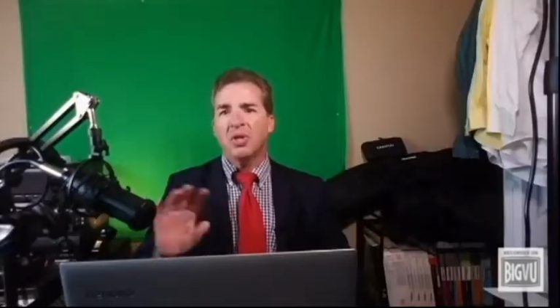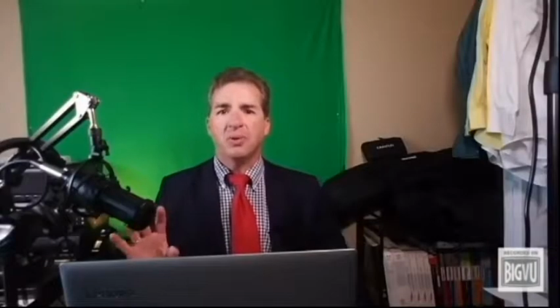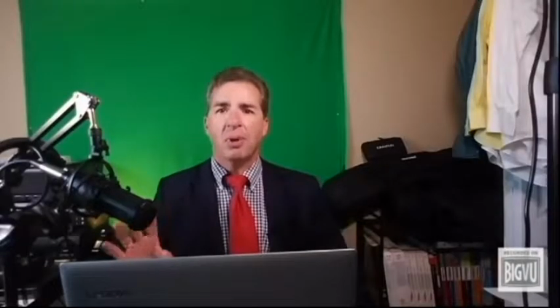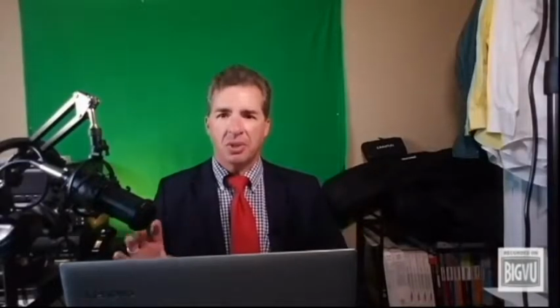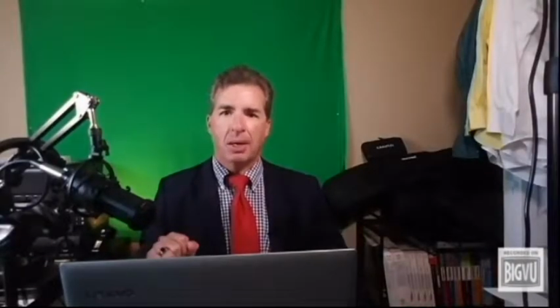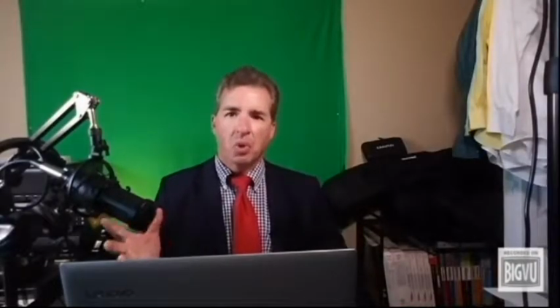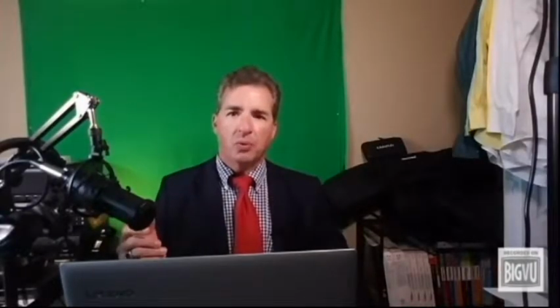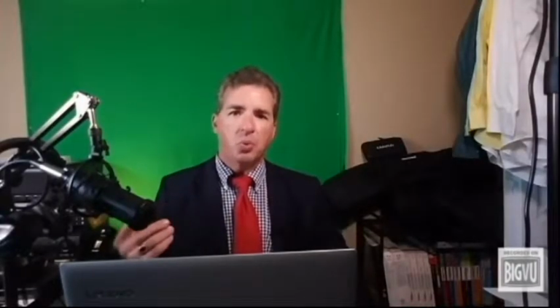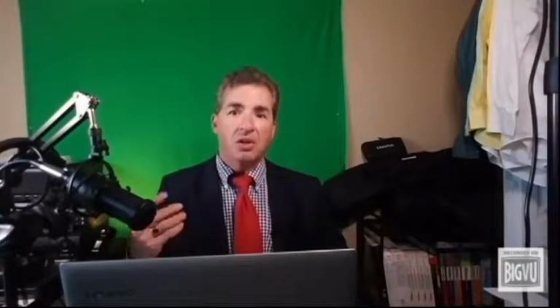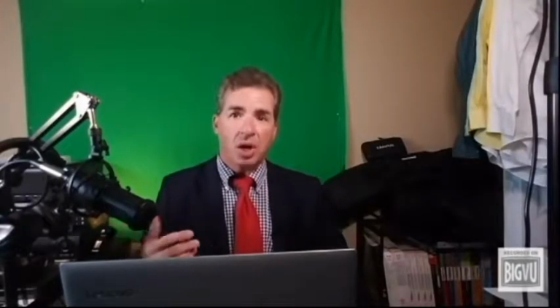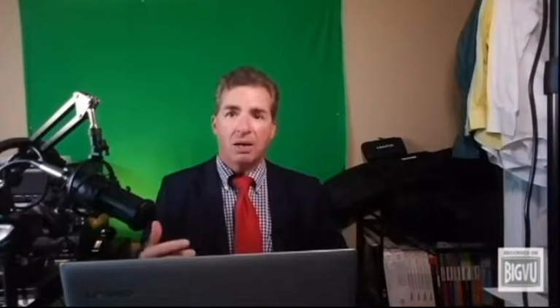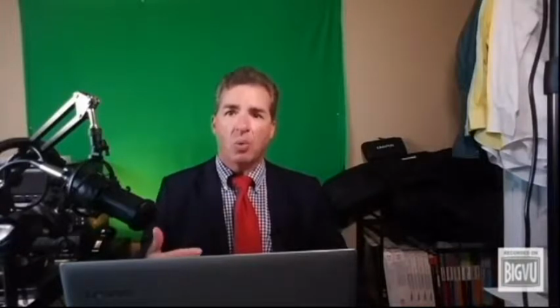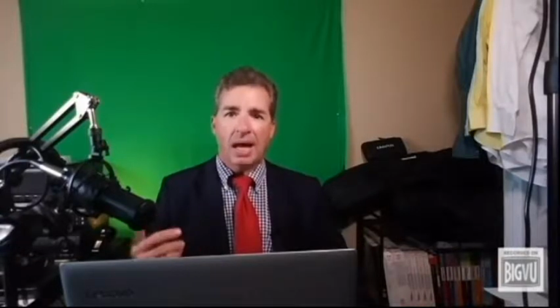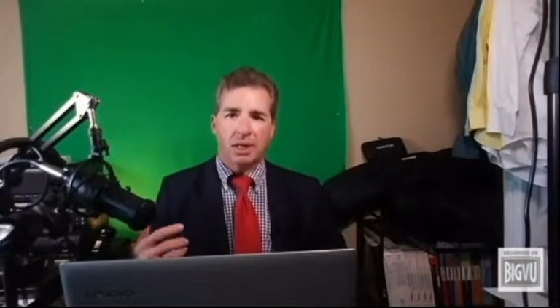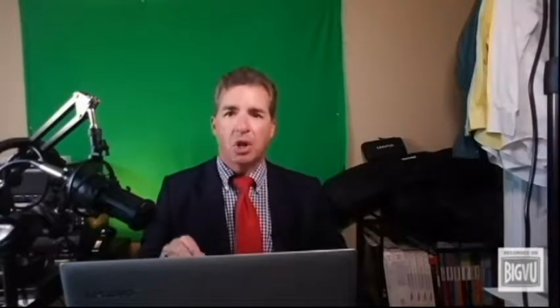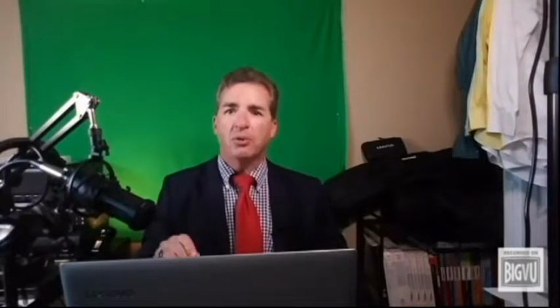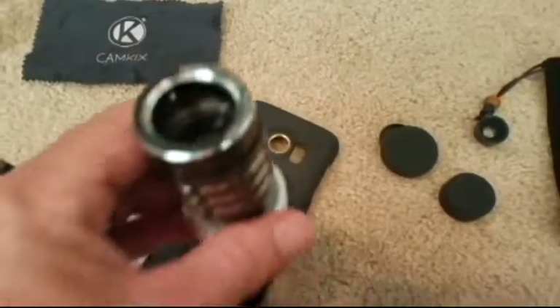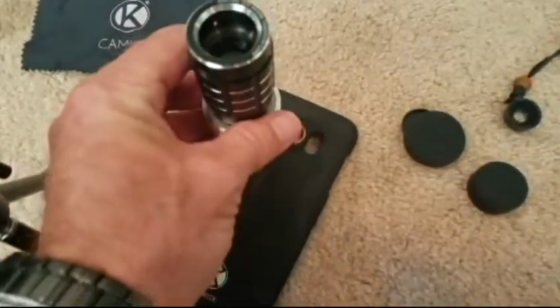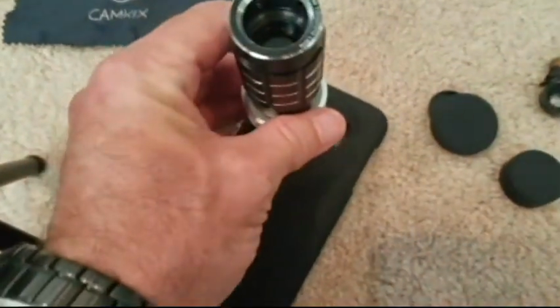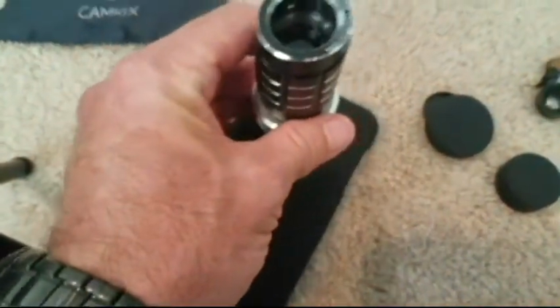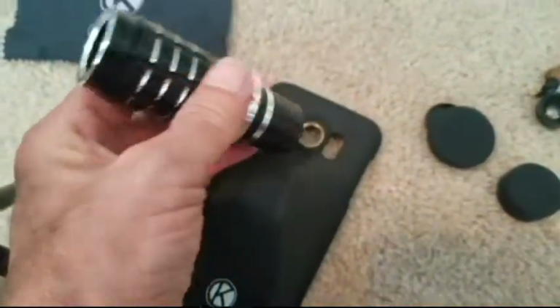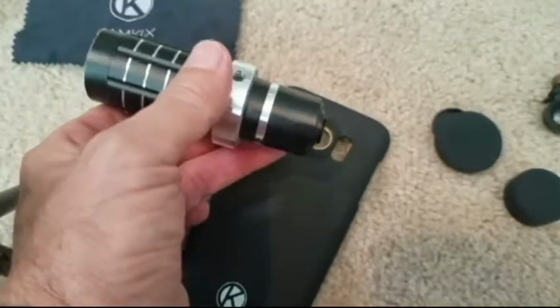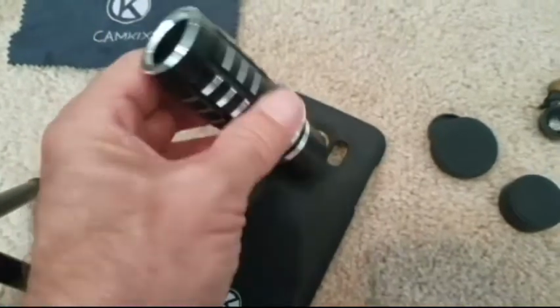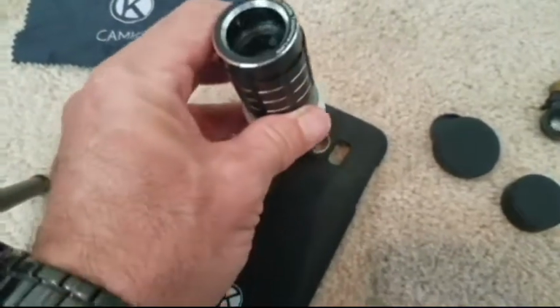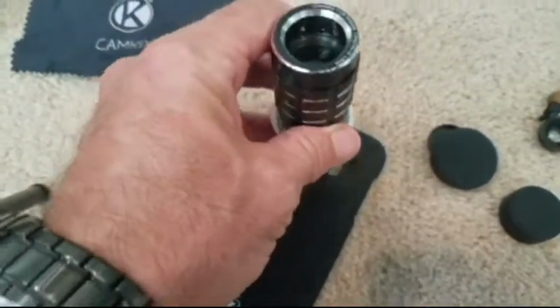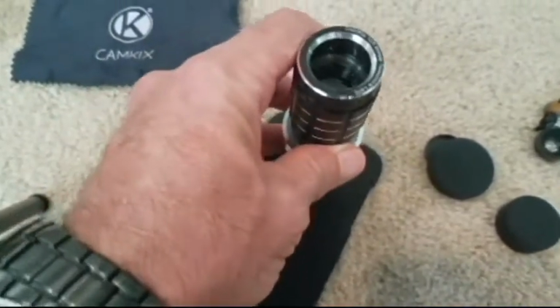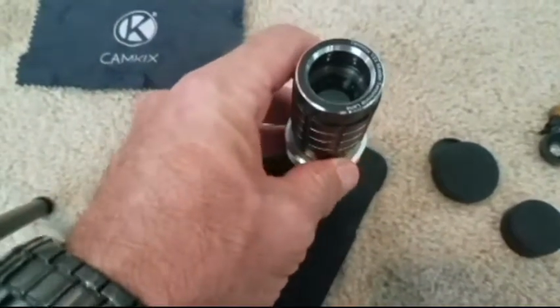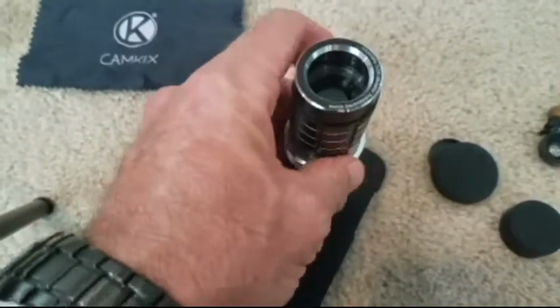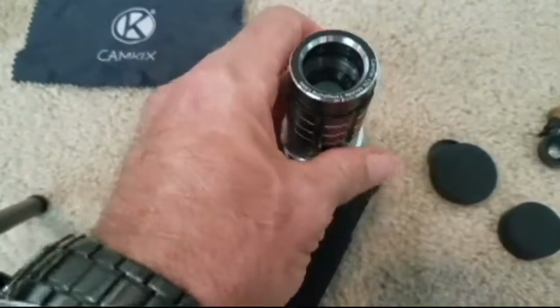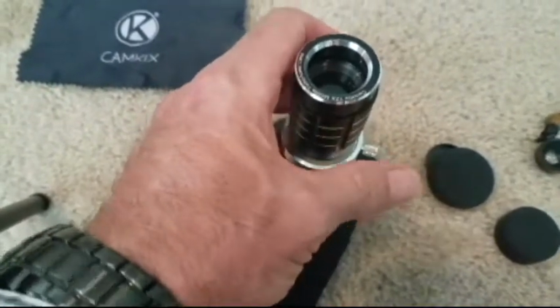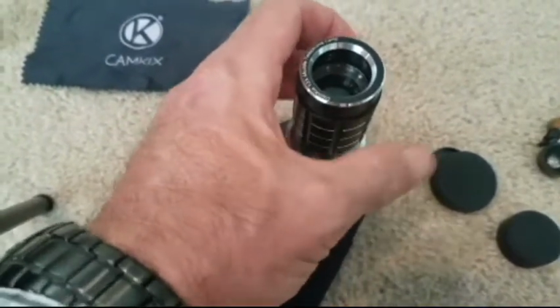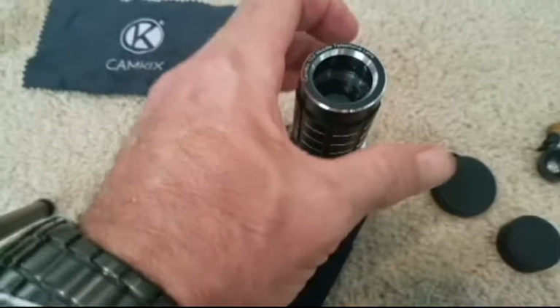What are the two different tripod uses? For use with the fisheye, macro, and wide angle lenses, put your phone in the case provided, attach the lens that you want to use, place it in the phone holder, and screw it into the tripod.